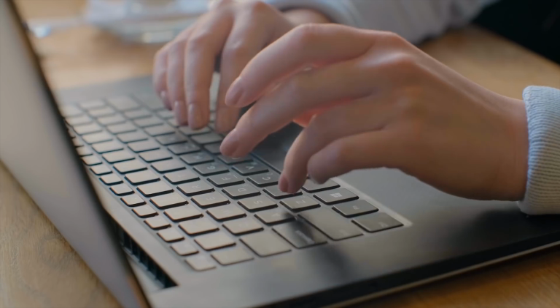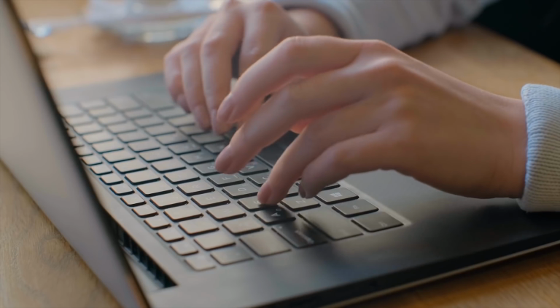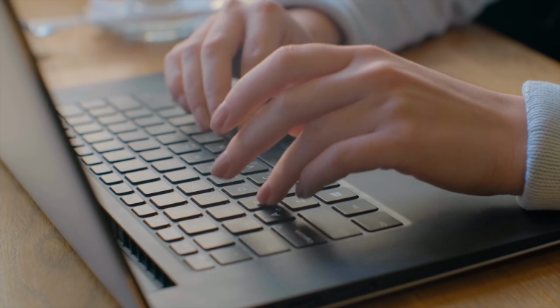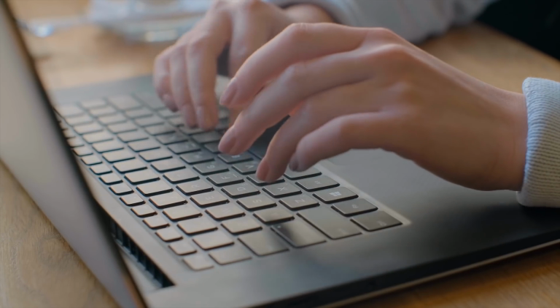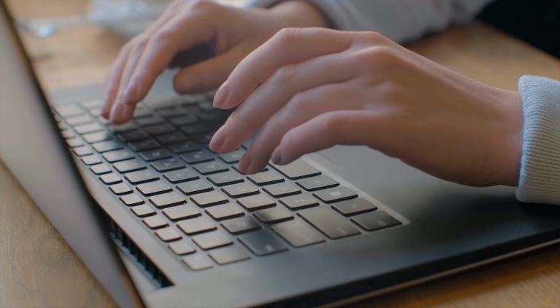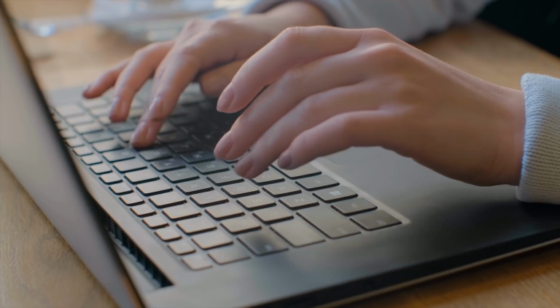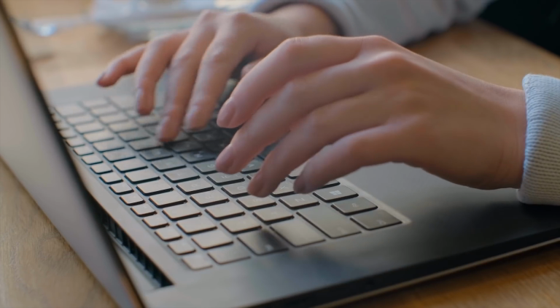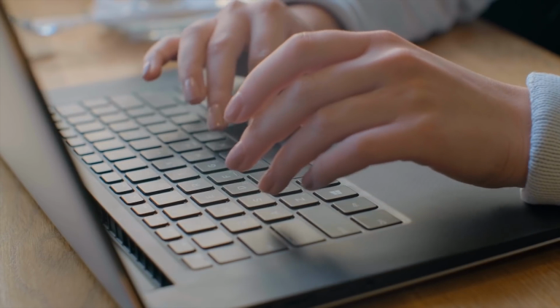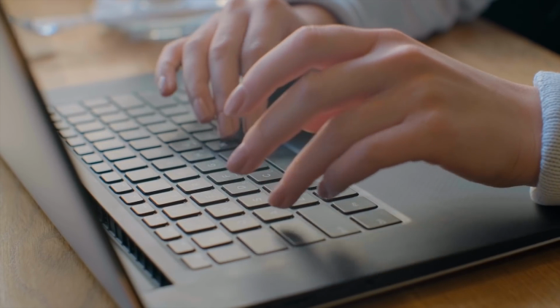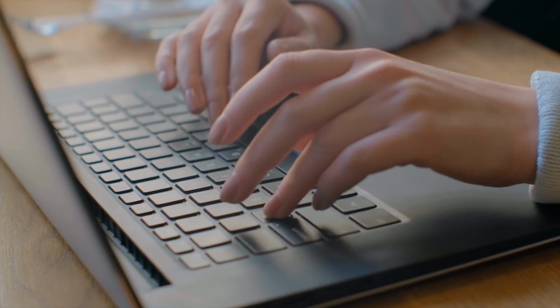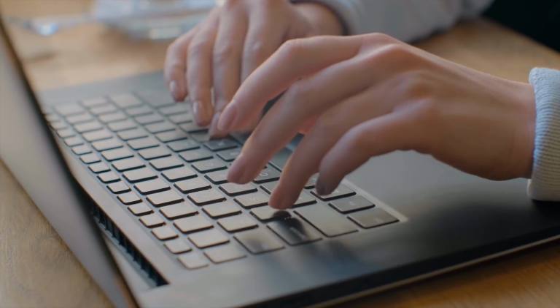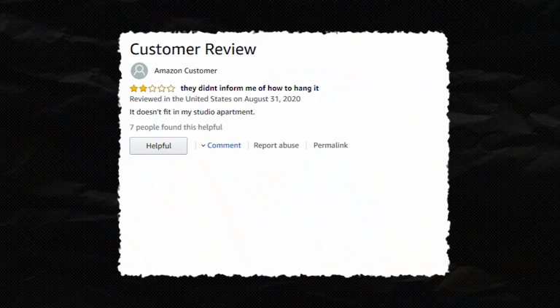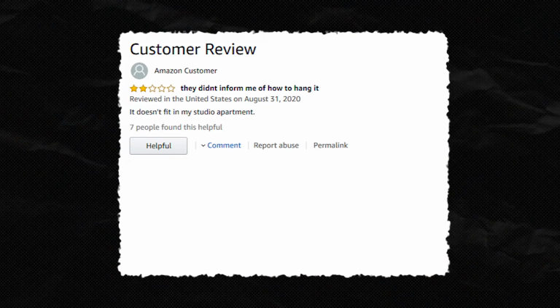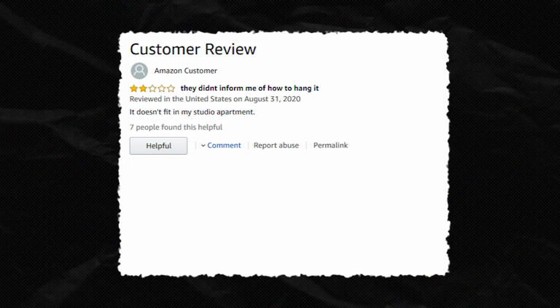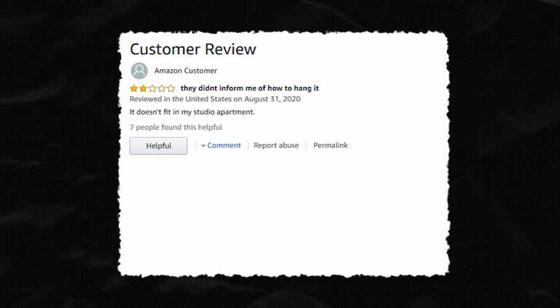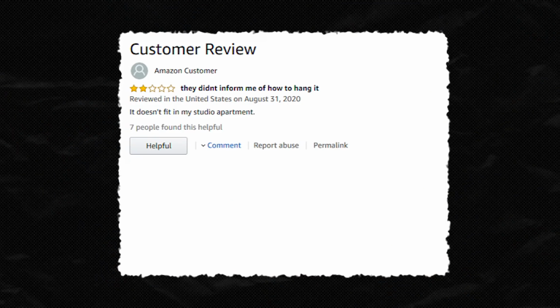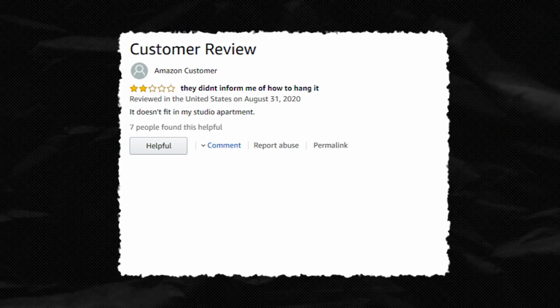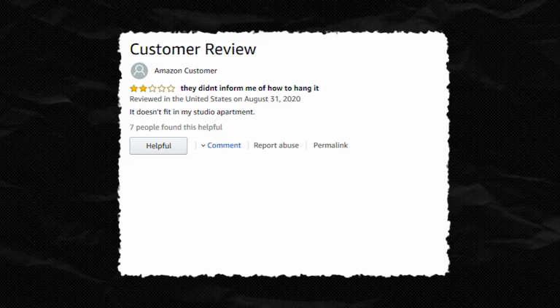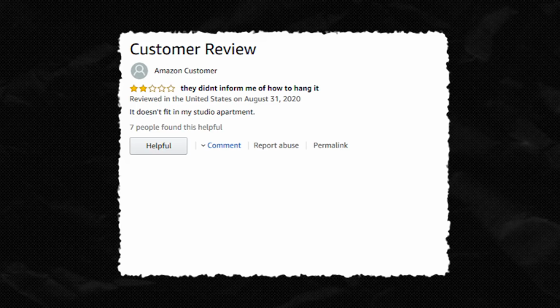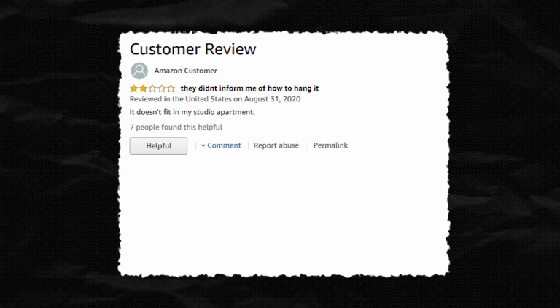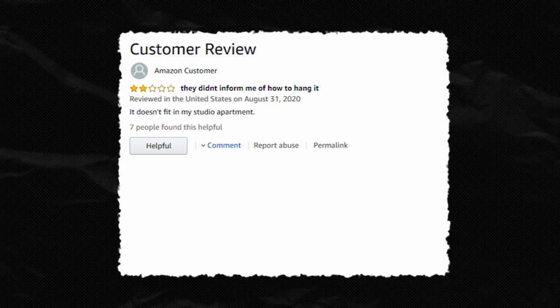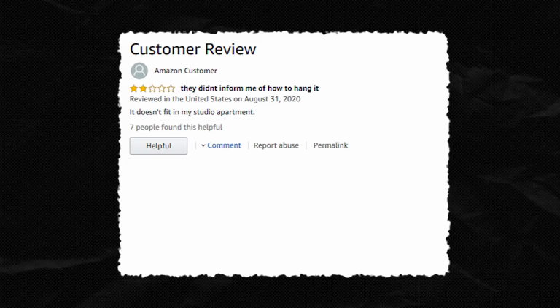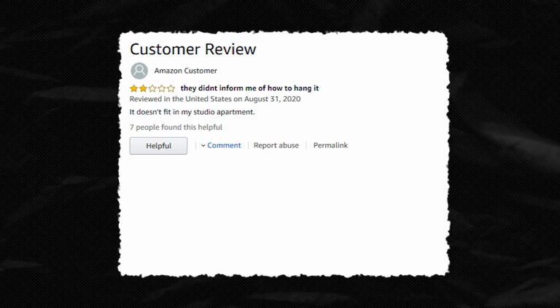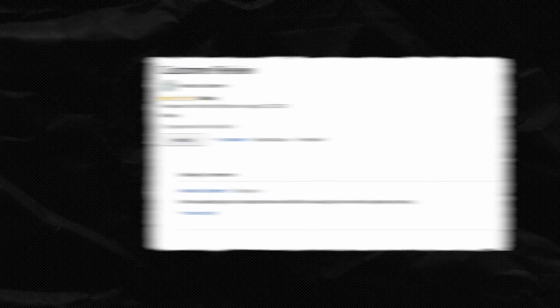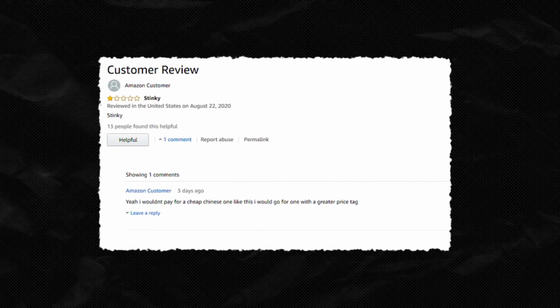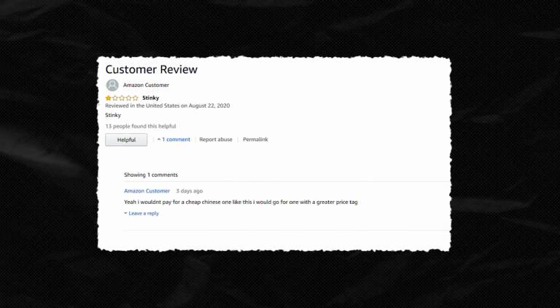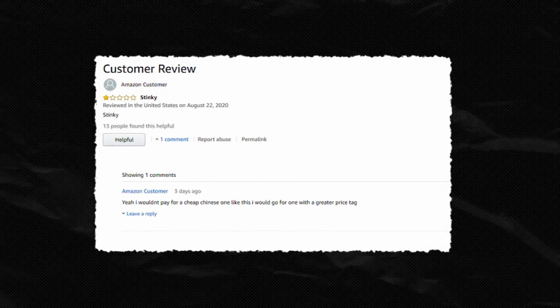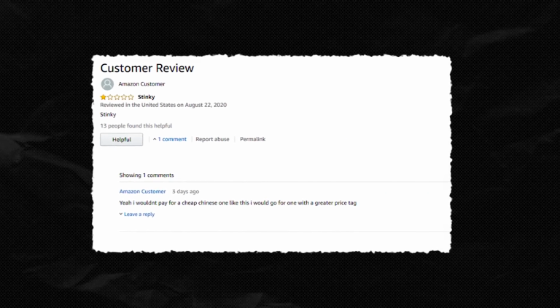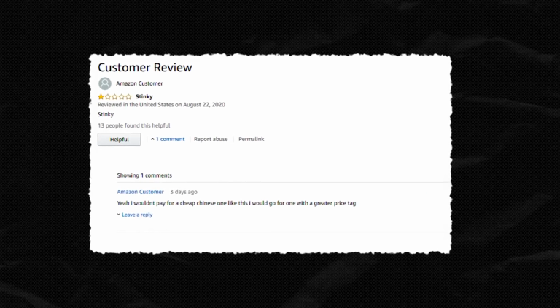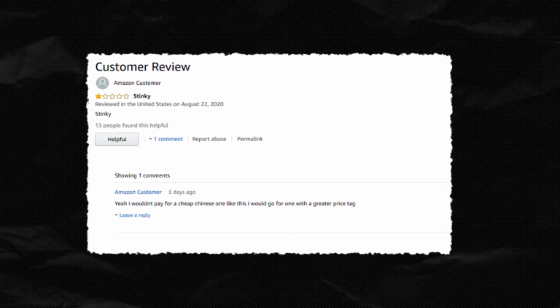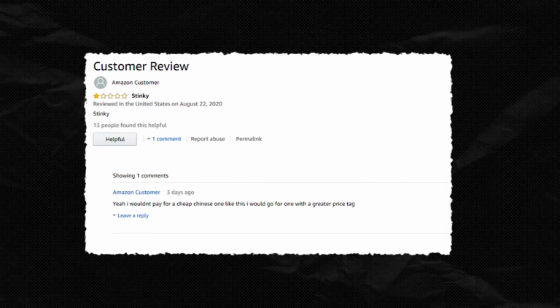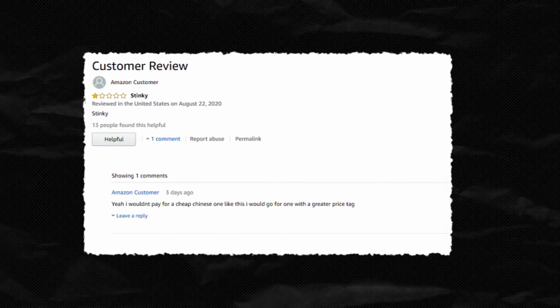The totally legitimate and not at all humorous reviews are in. However, they're a bit mixed for this pricey chandelier — some say it's not worth it, while others have a bit to say about the fragrance of the piece.